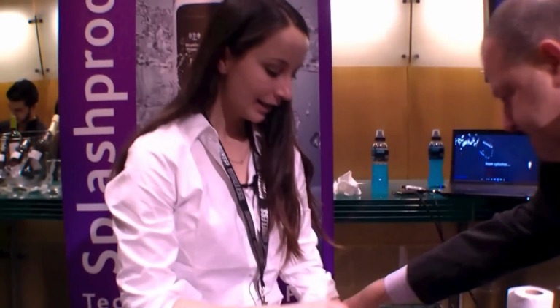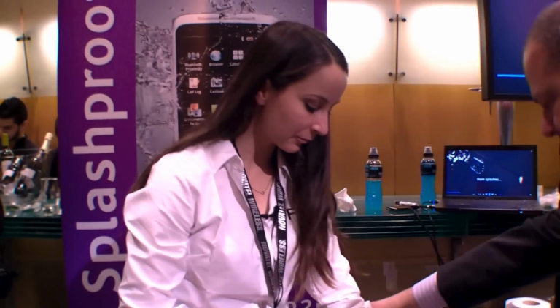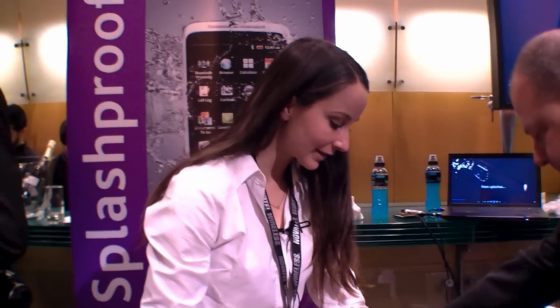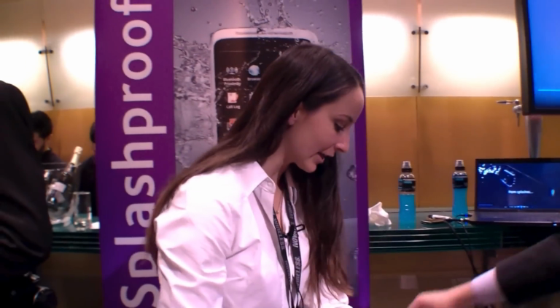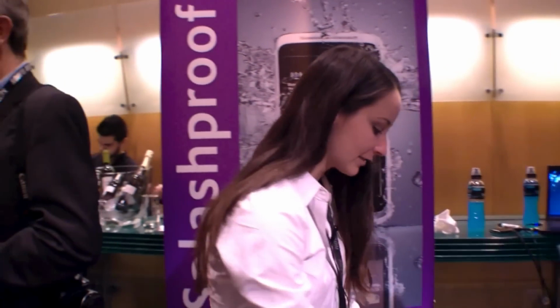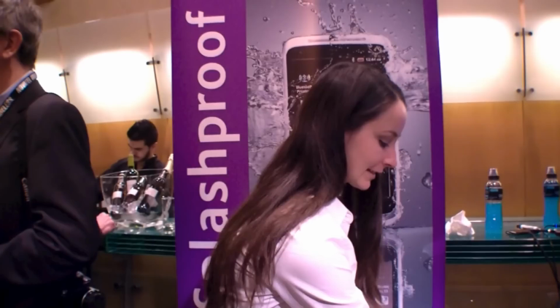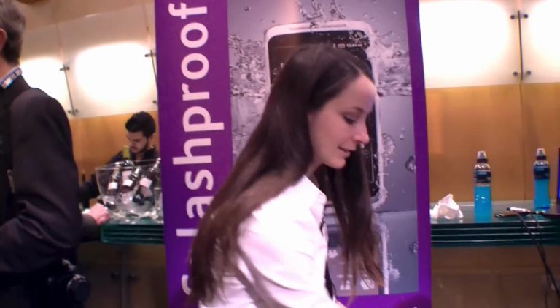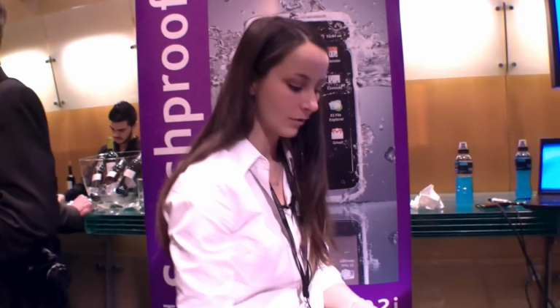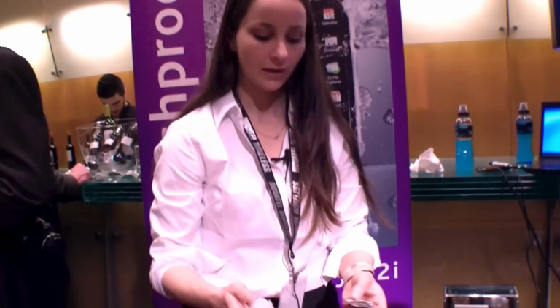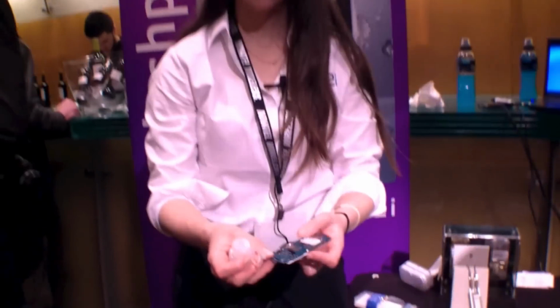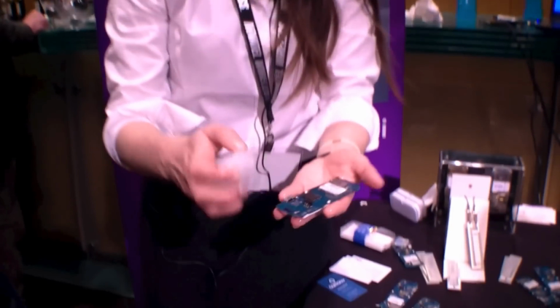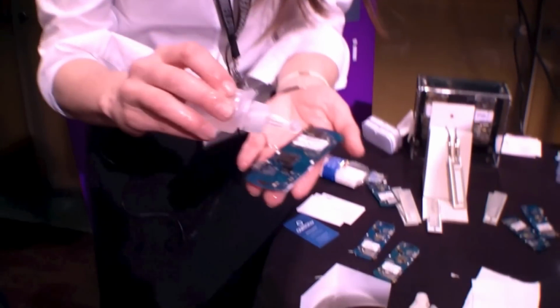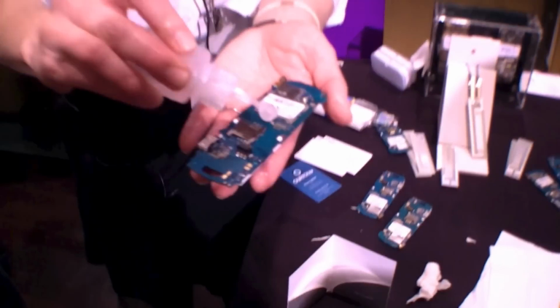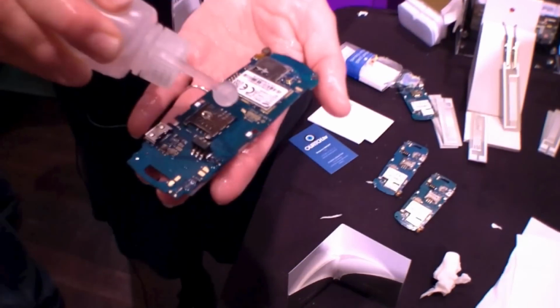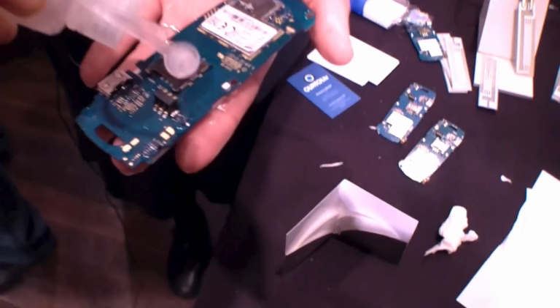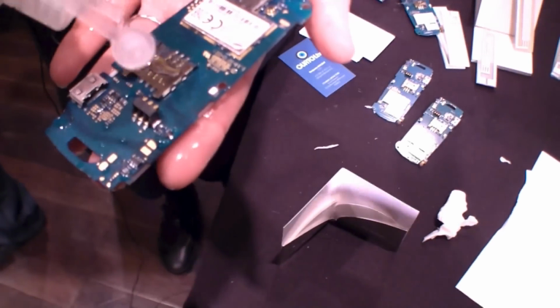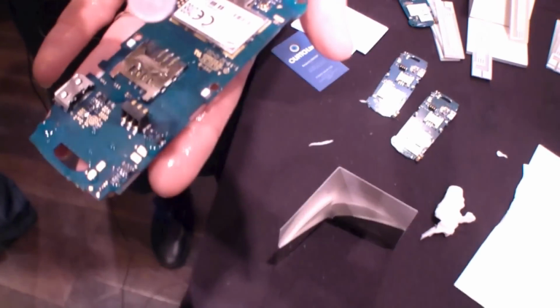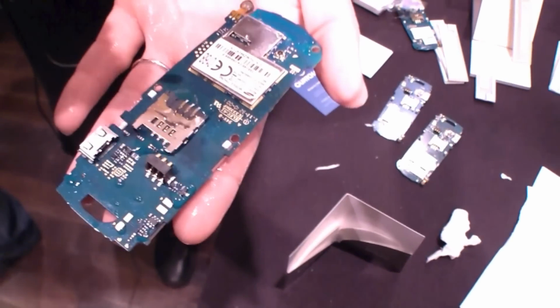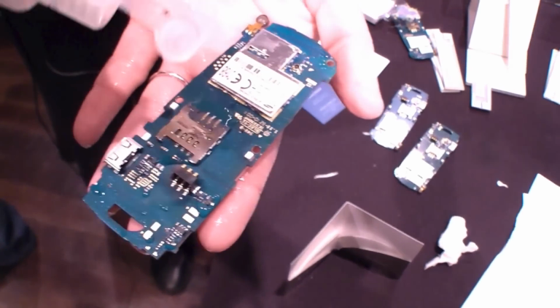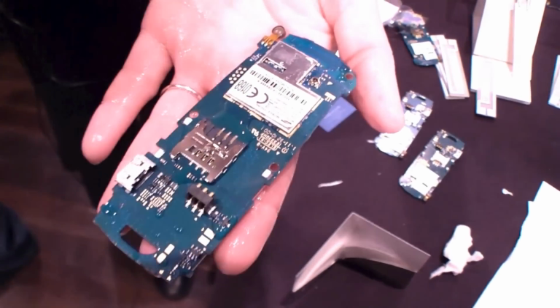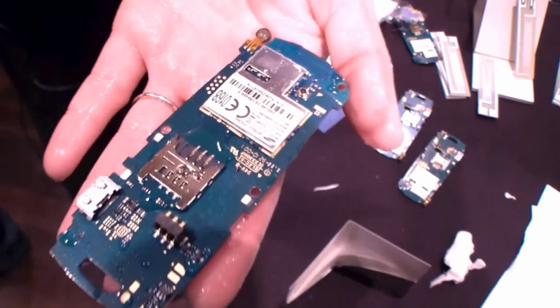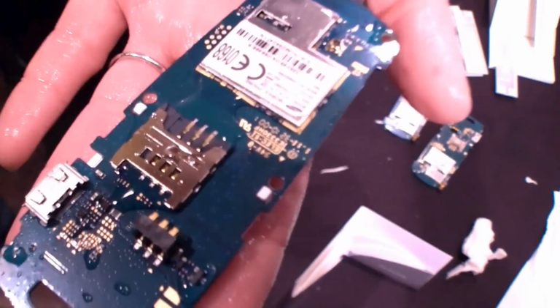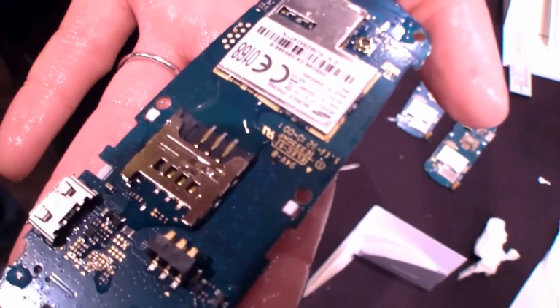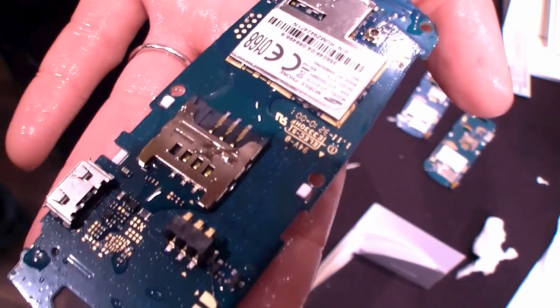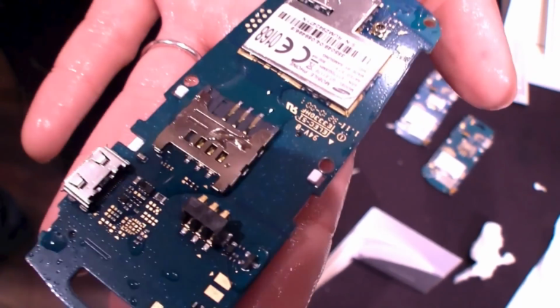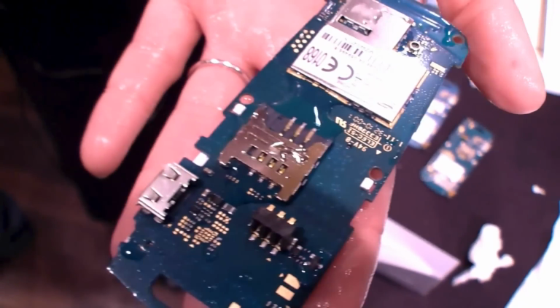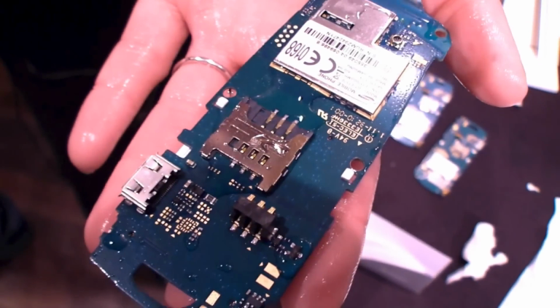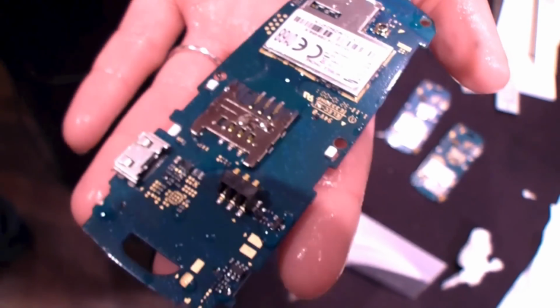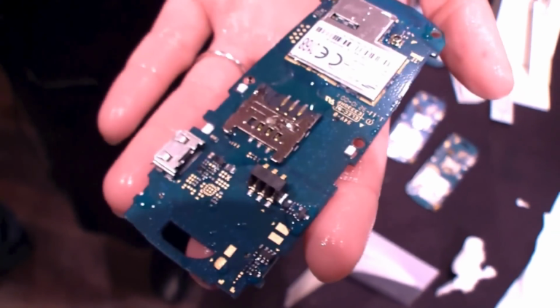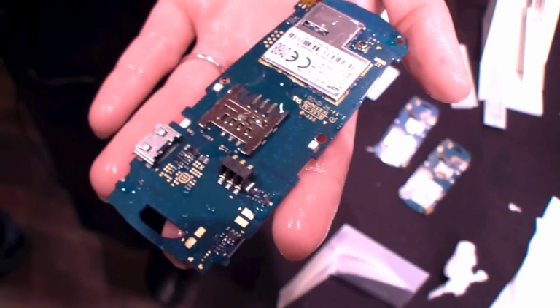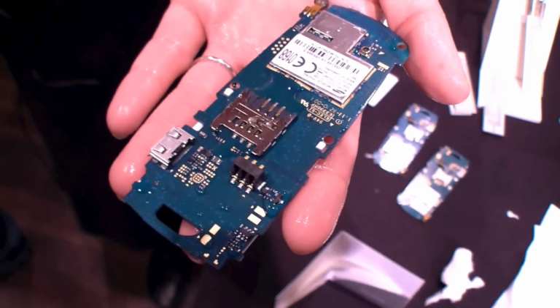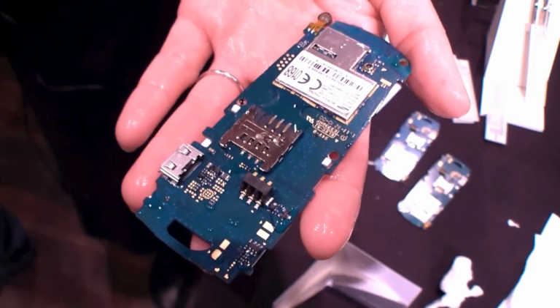Now if we do this on electronic devices — if I take a normal circuit board and put water onto there, we see that it spreads out on the surface. Now this means that you're likely to get a lot of corrosion building up on there.